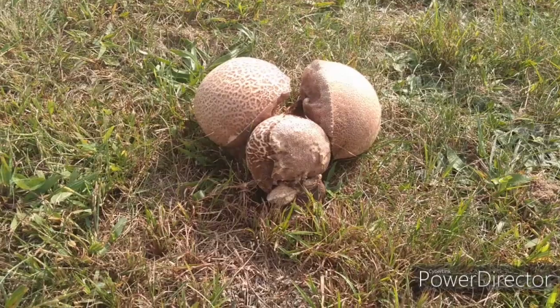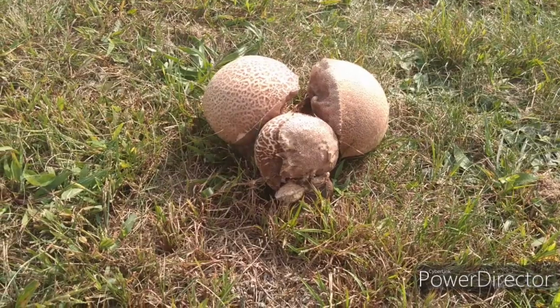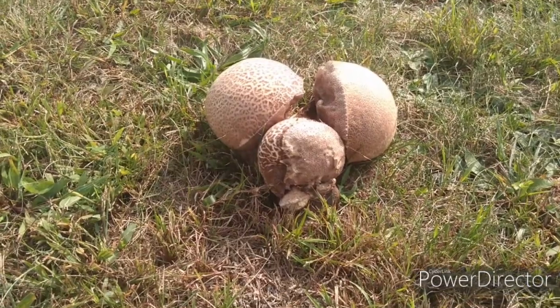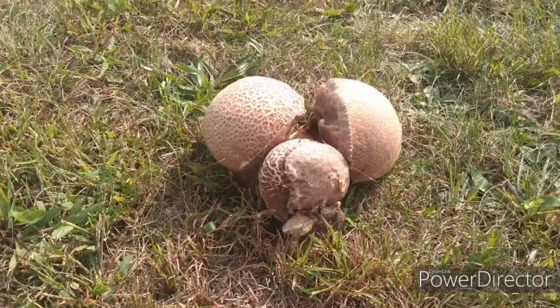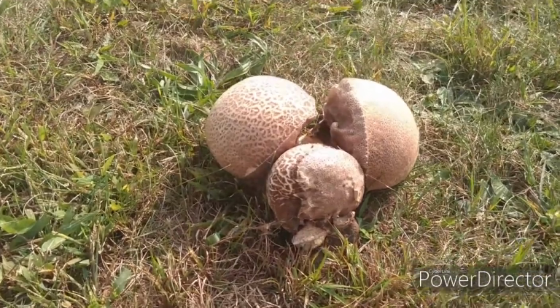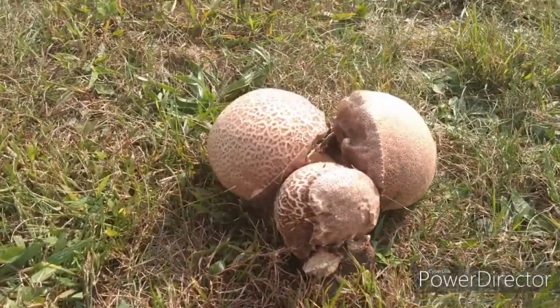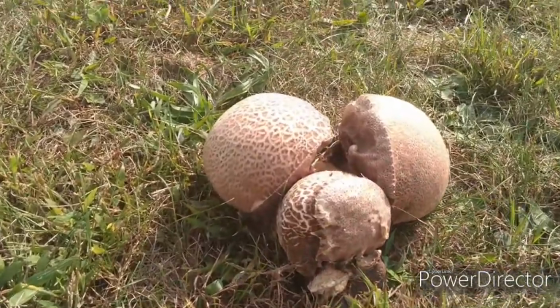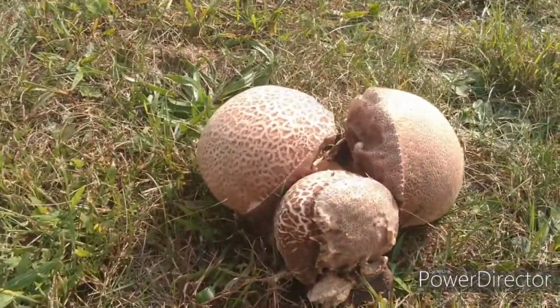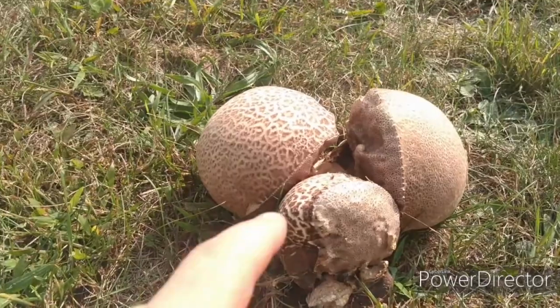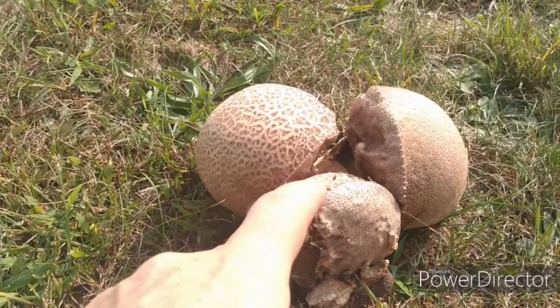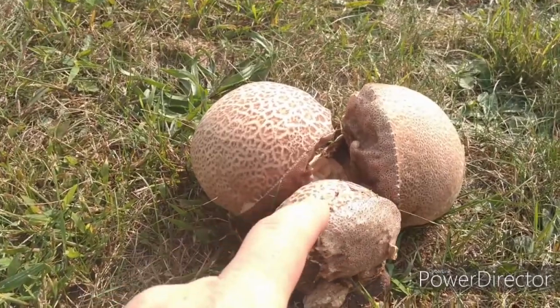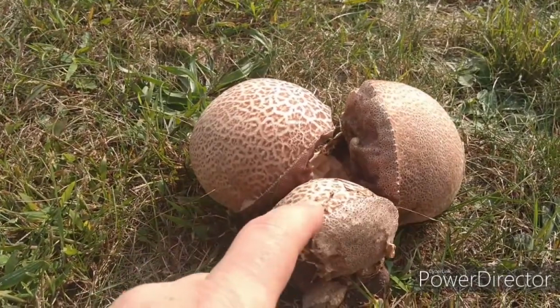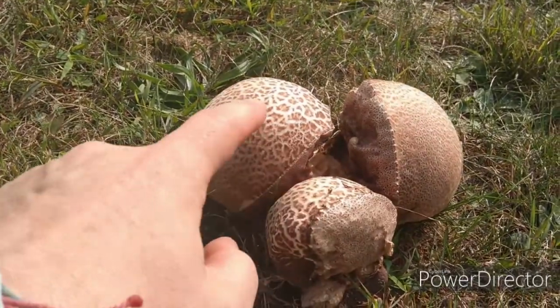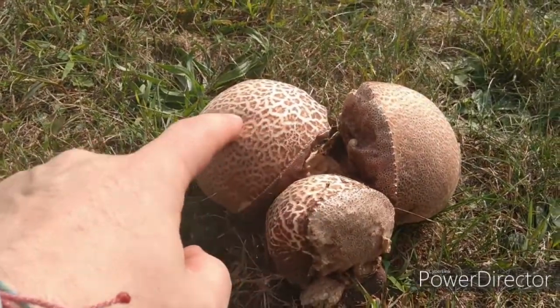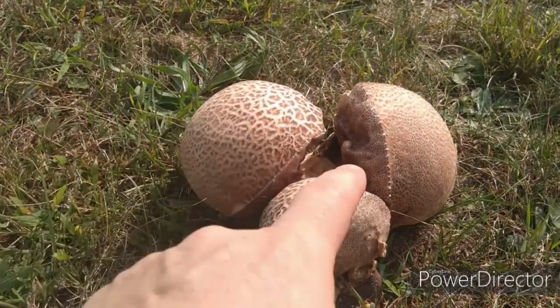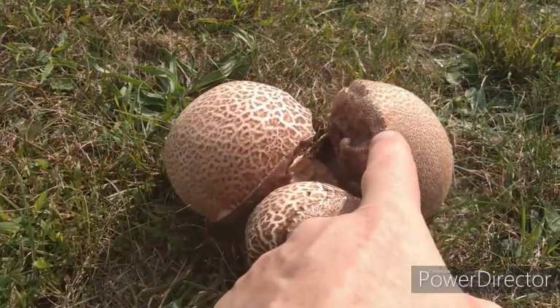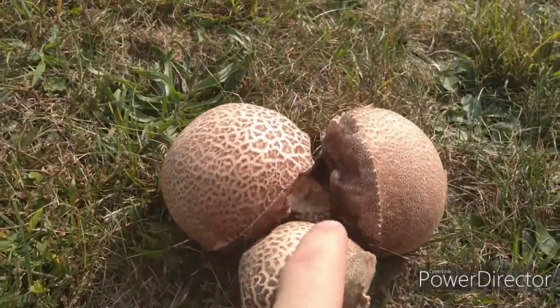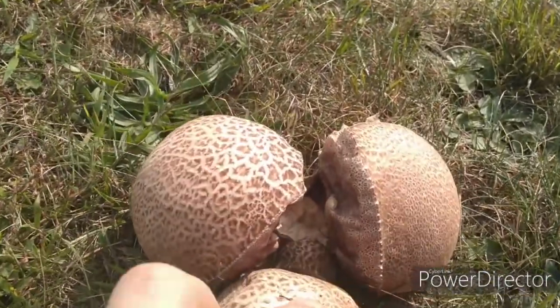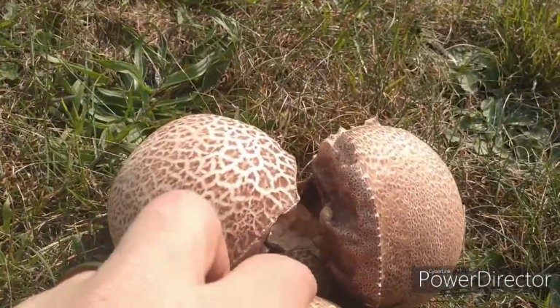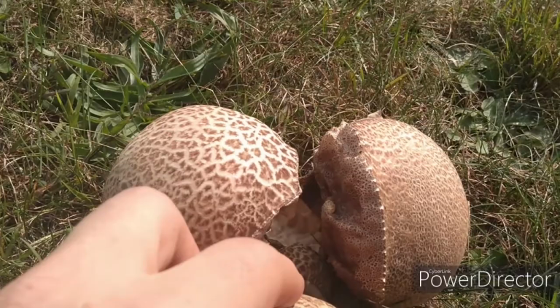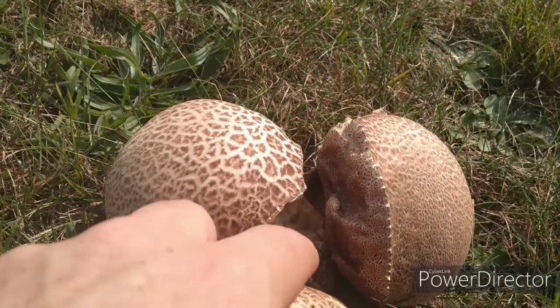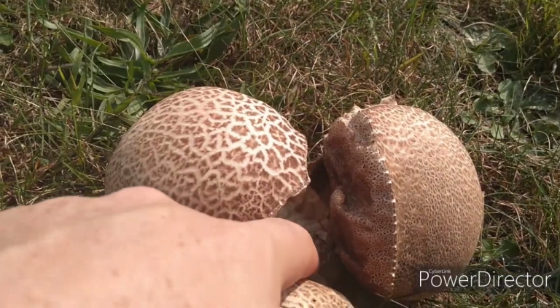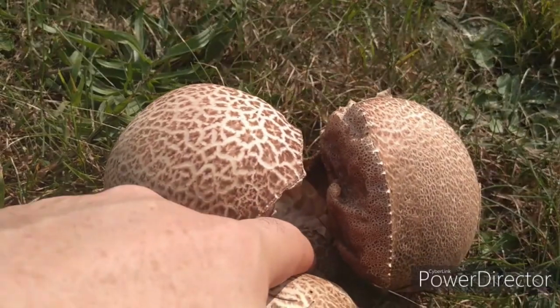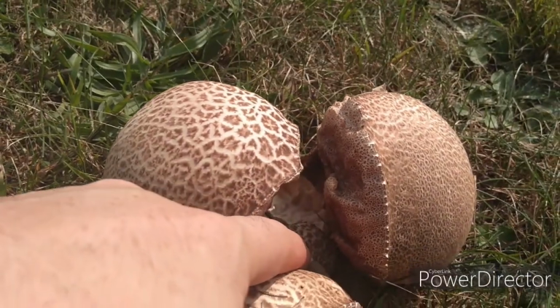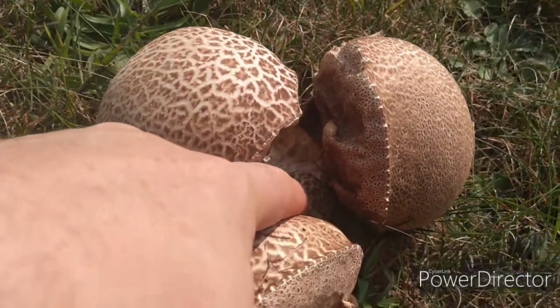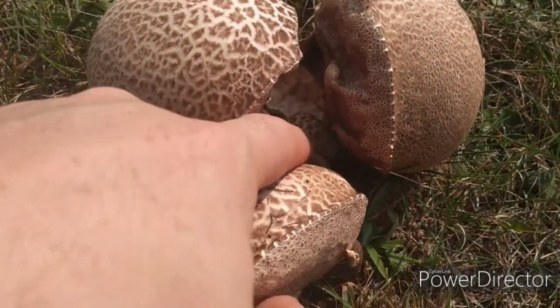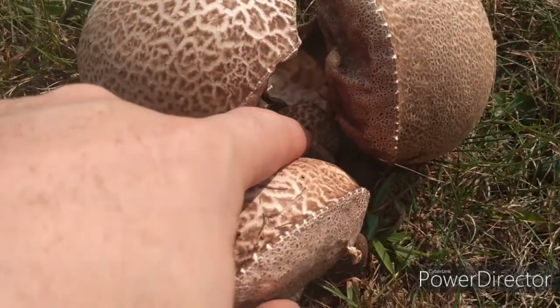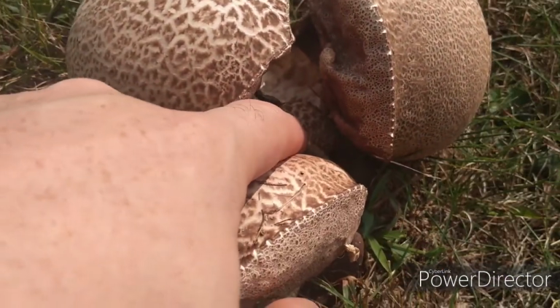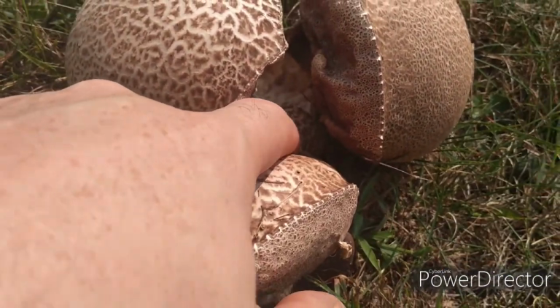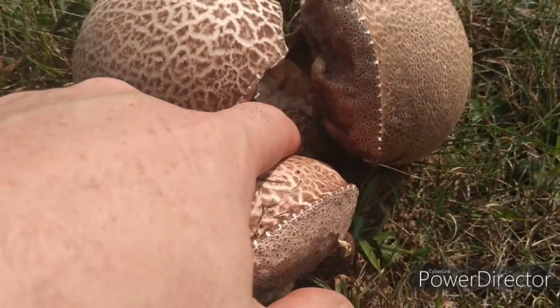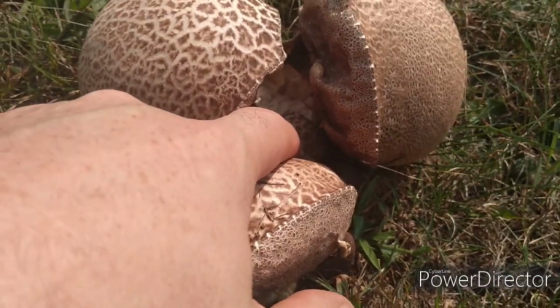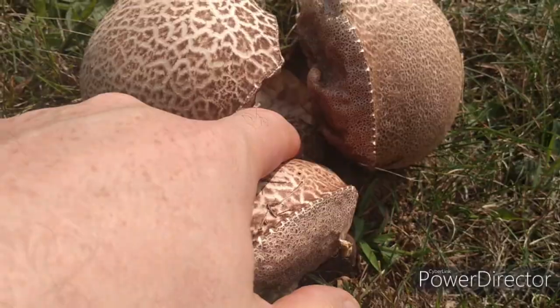Here's a clump of puffball mushrooms — one, two, three. And yeah, there's a little one down here too. Not sure if you can see it, so that makes four.